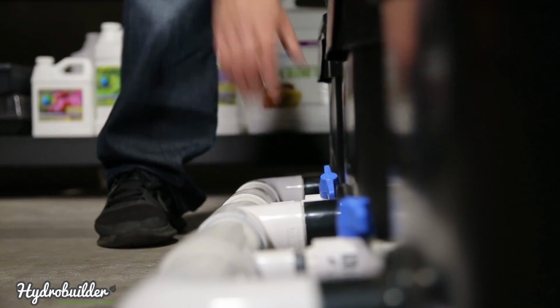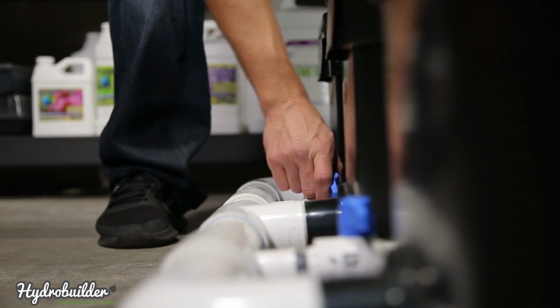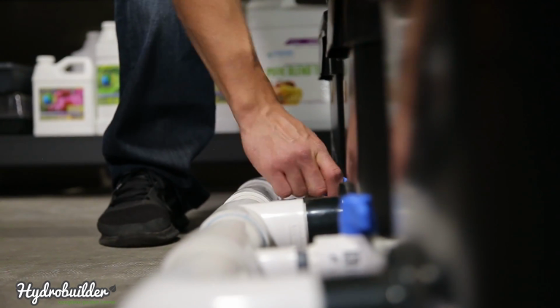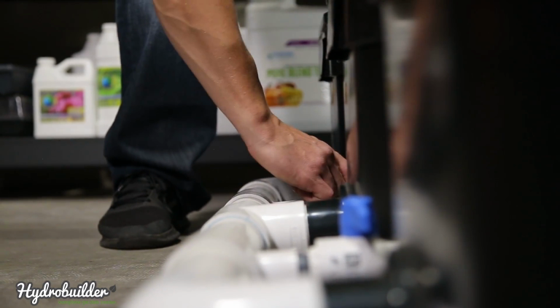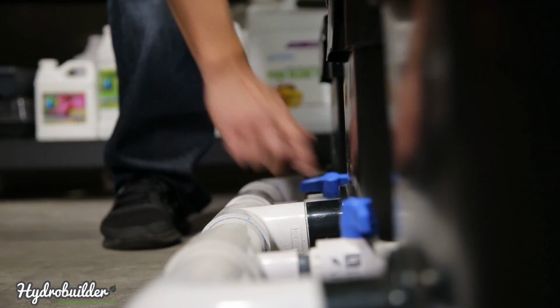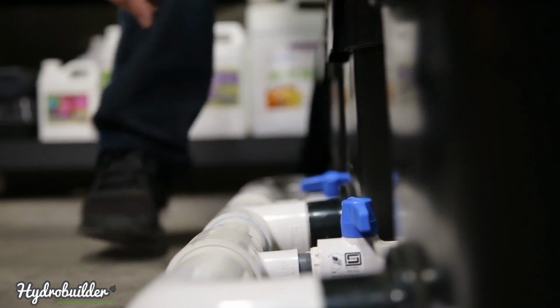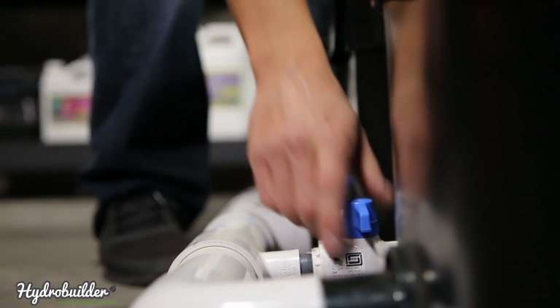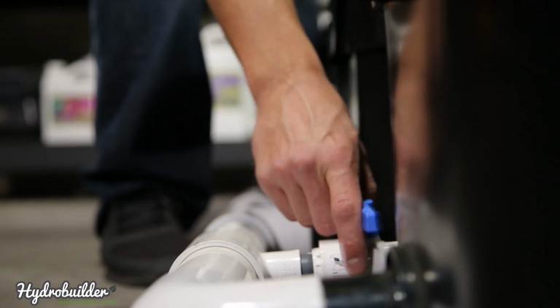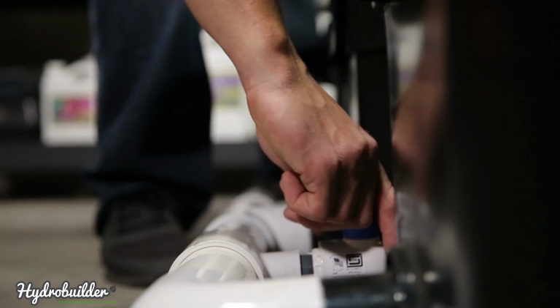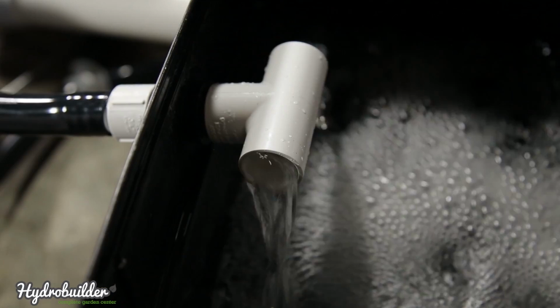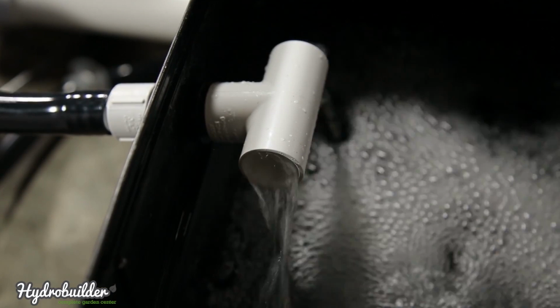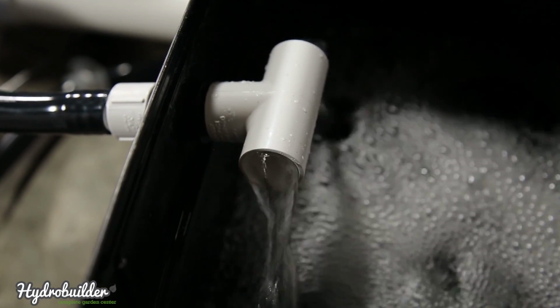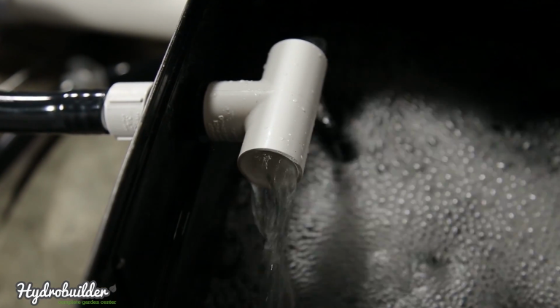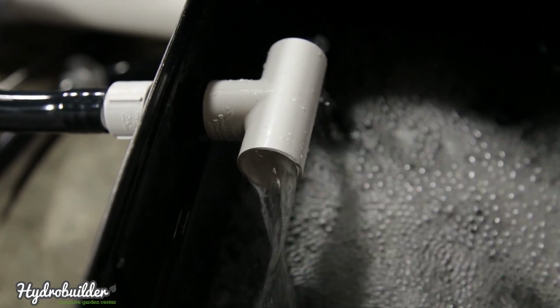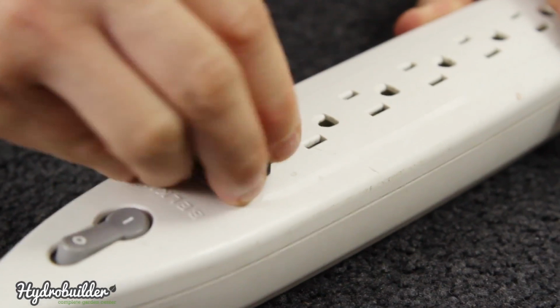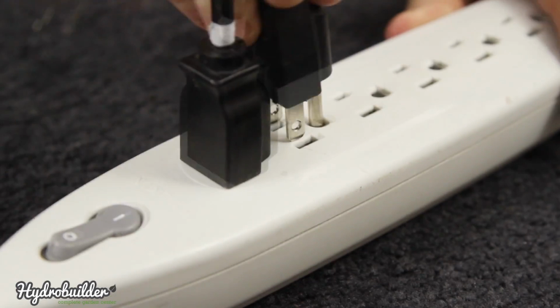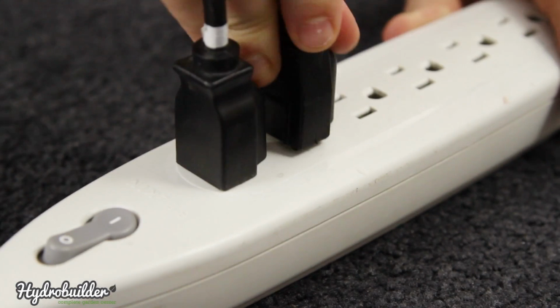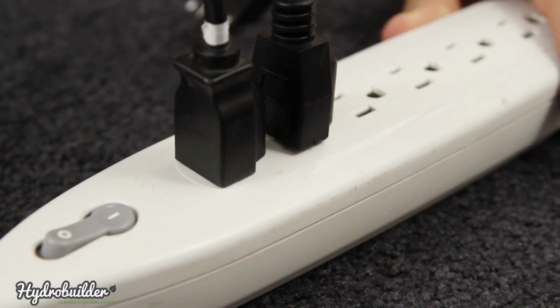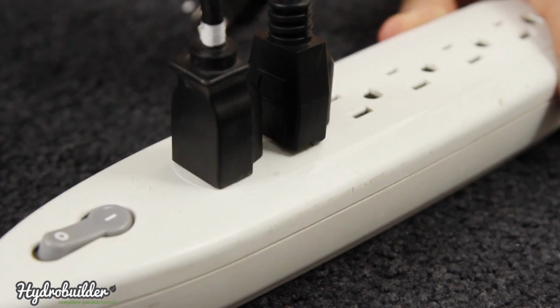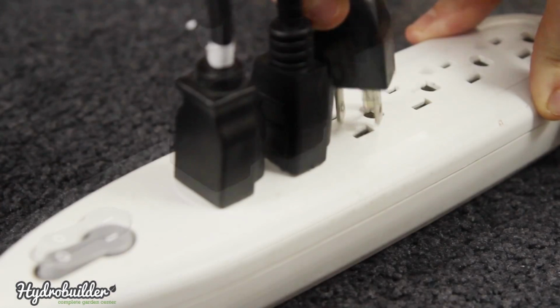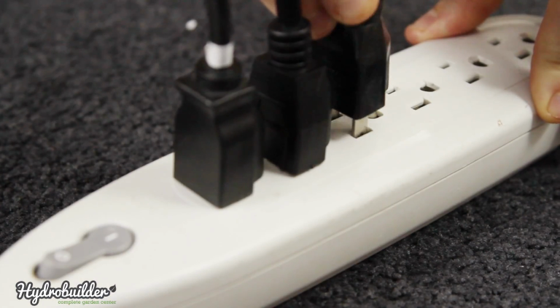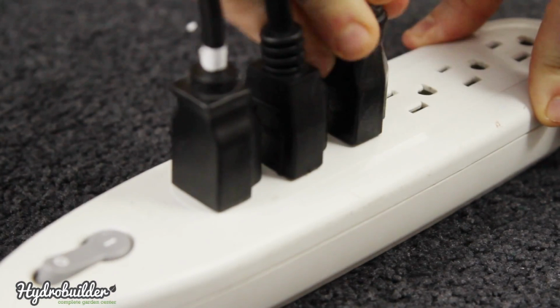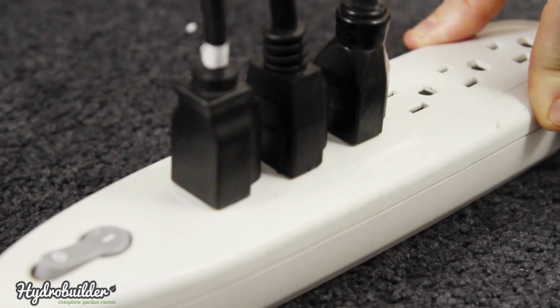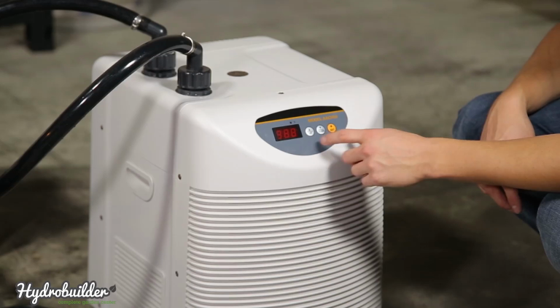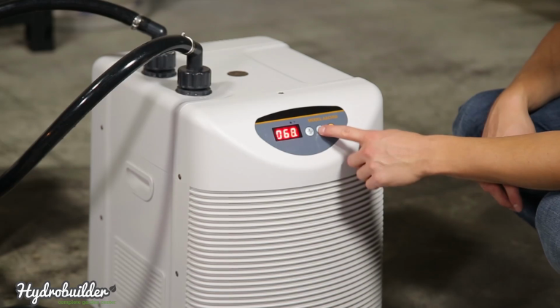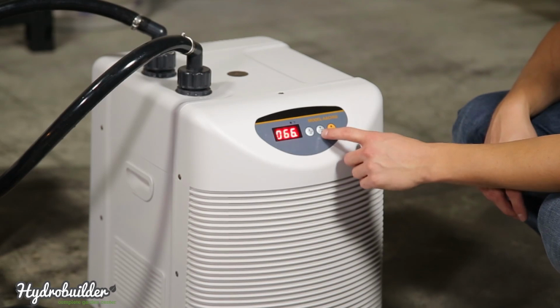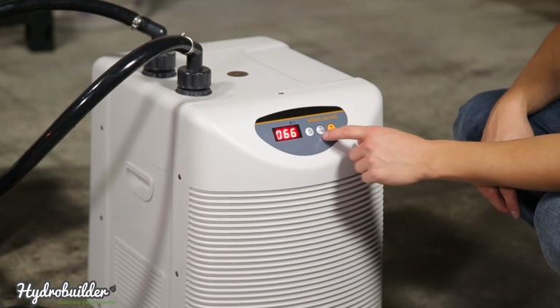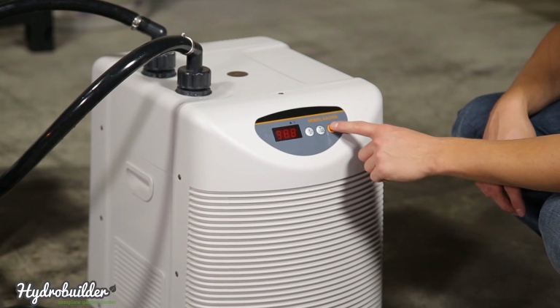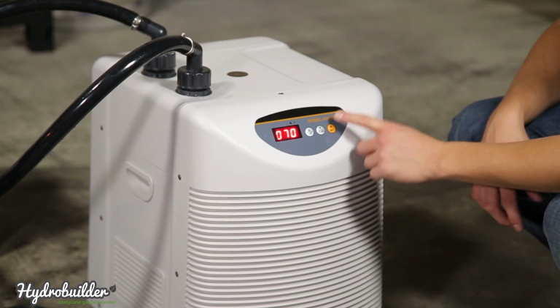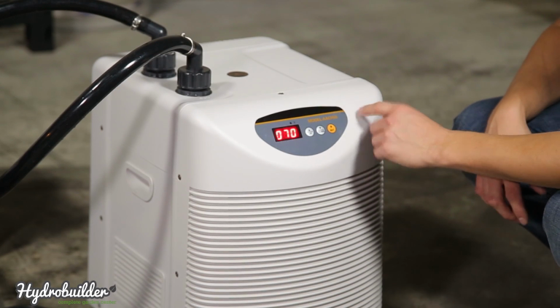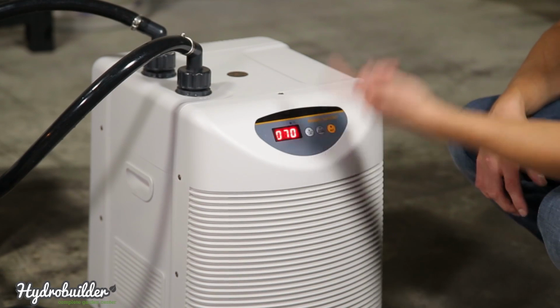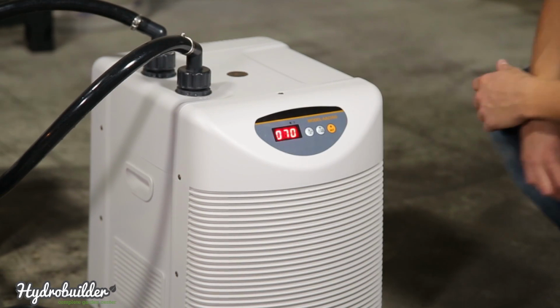Next, go to your return manifold and turn on the valve that will allow water to flow freely to your water pump. Plug in the water pump, plug in the air pump, and plug in the chiller. Next, you'll turn on the water chiller and set it to your desired temperature.